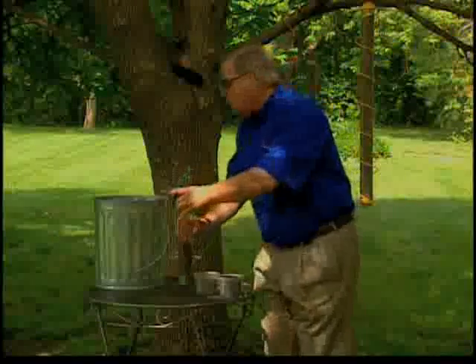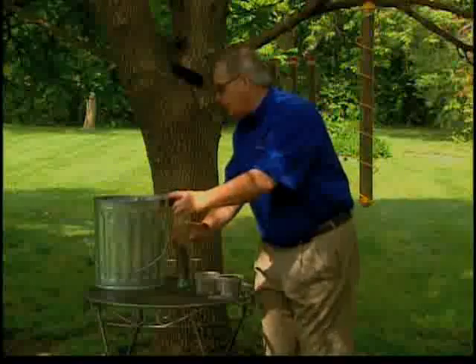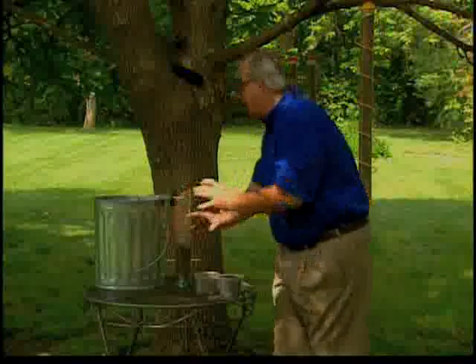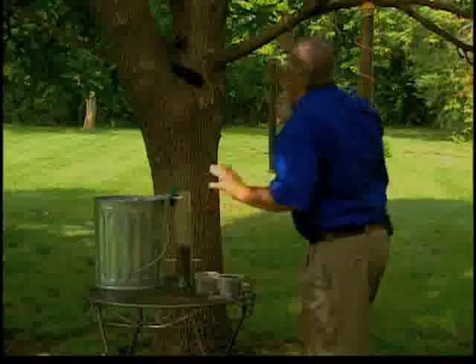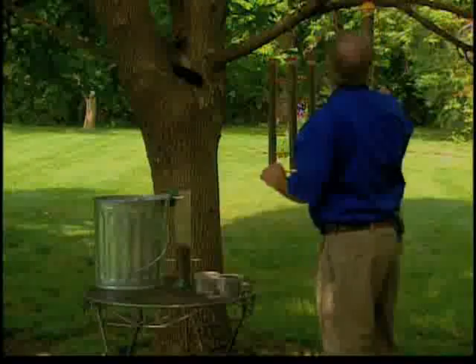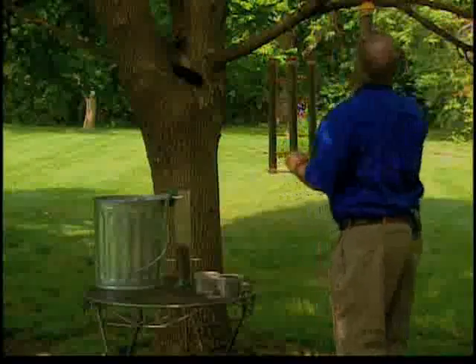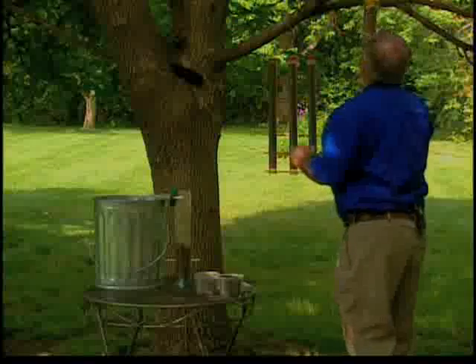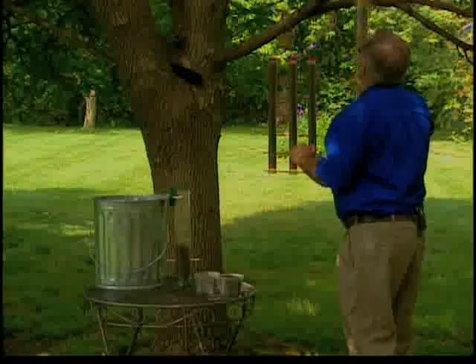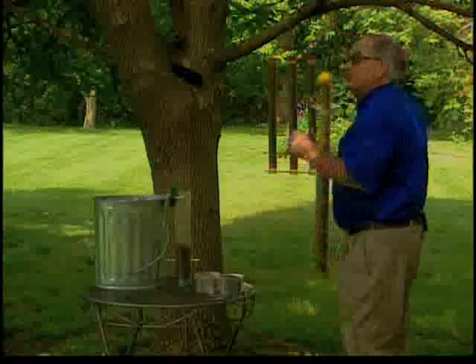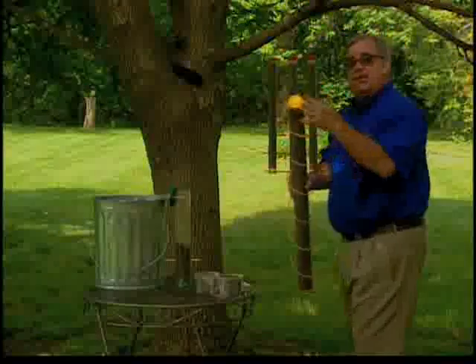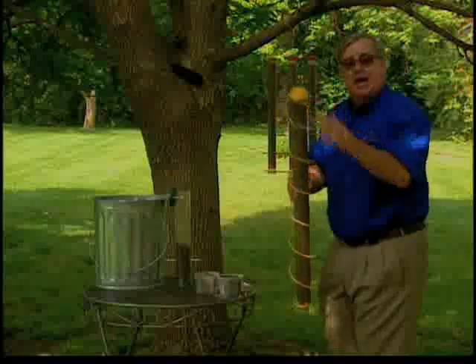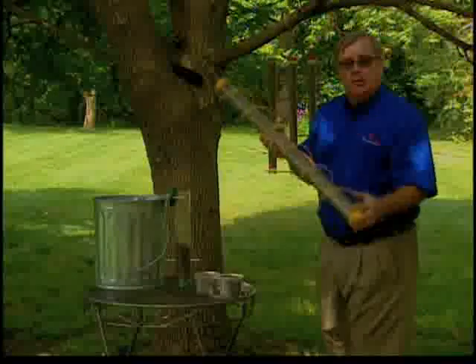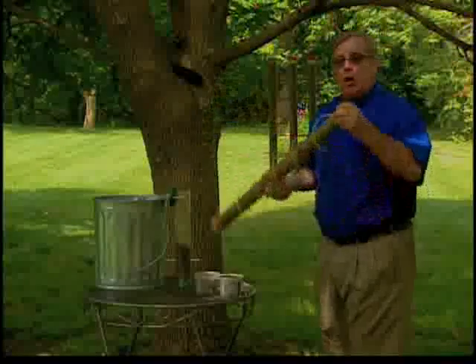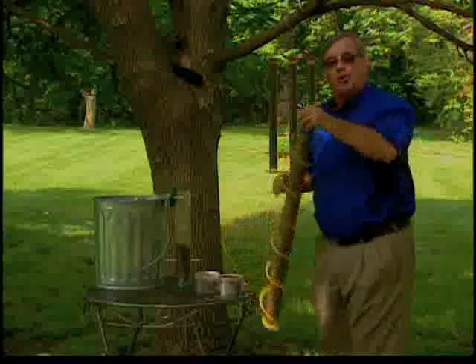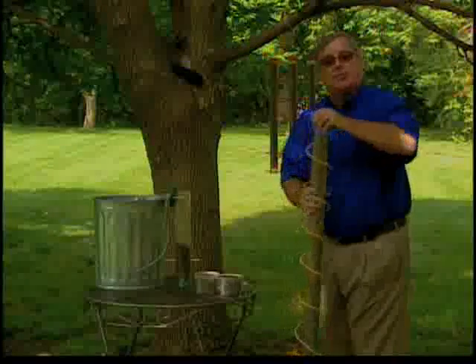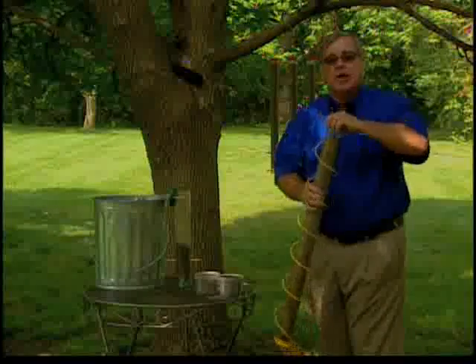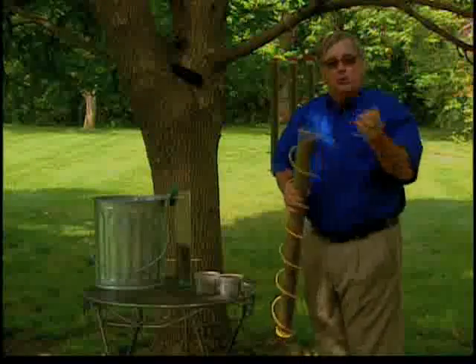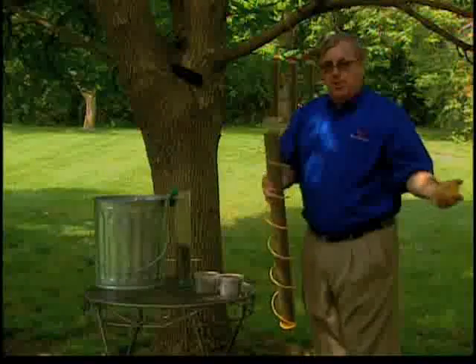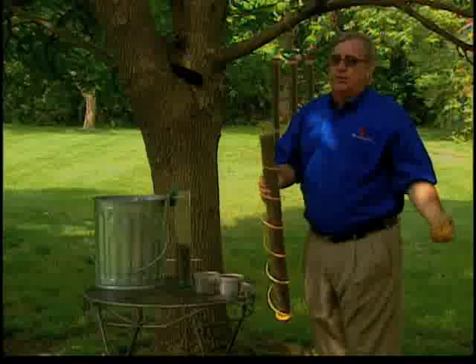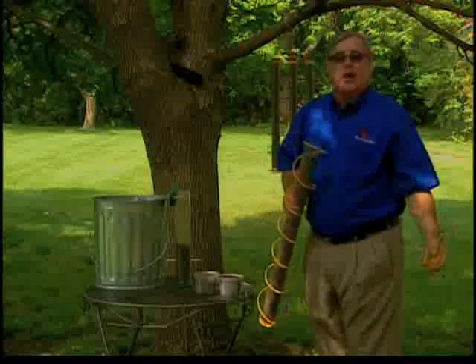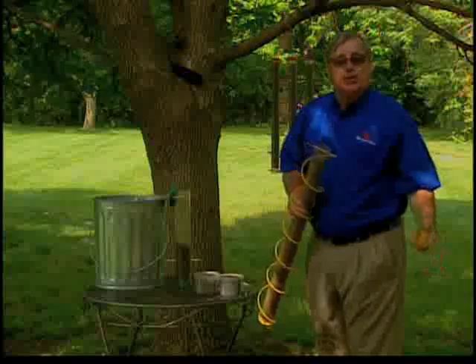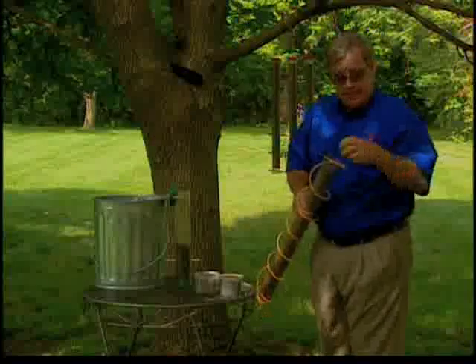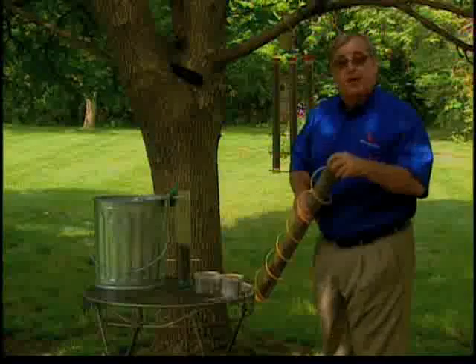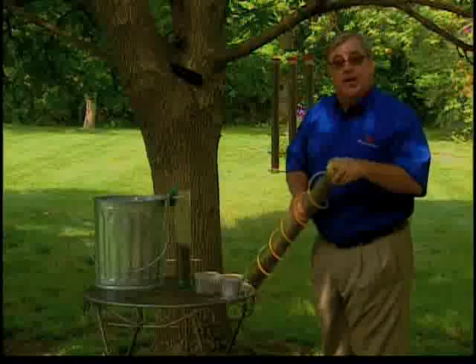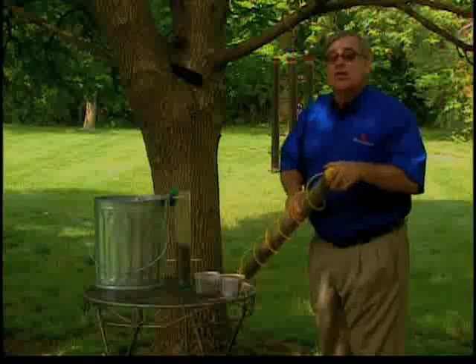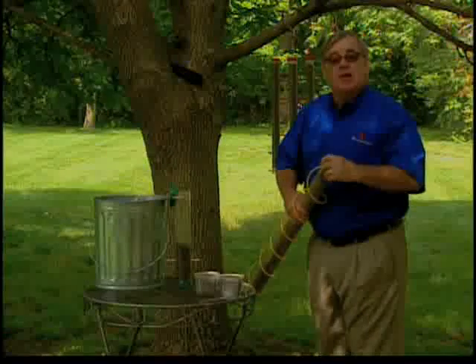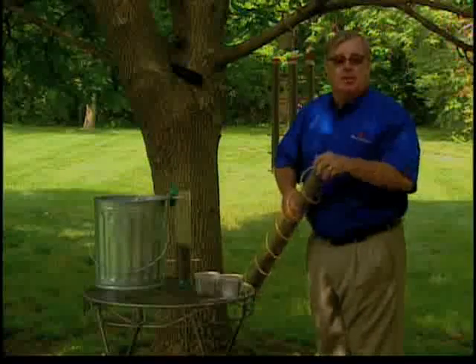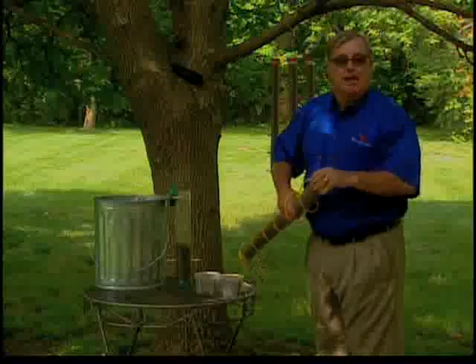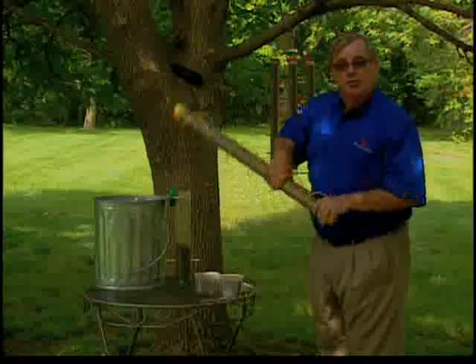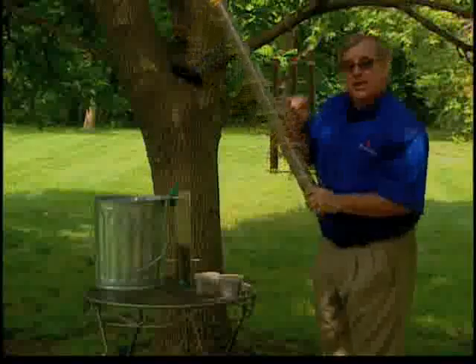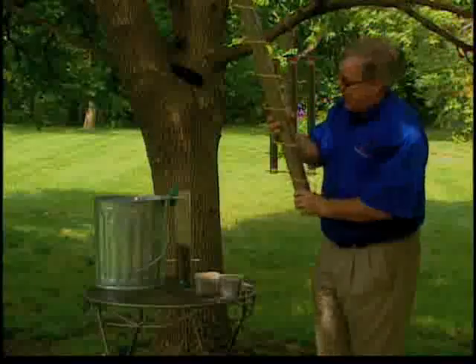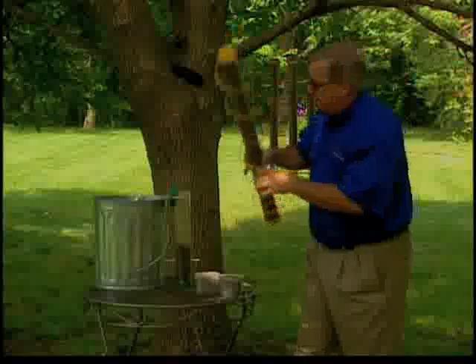Newer feeders allow you to fill from either the top or the bottom. I recommend filling from the top one time, the bottom the next. That way you never get packed dirty seed in the bottom of the feeder.